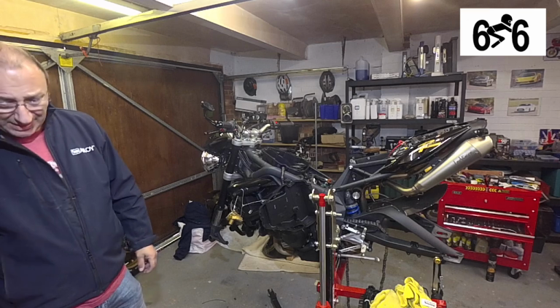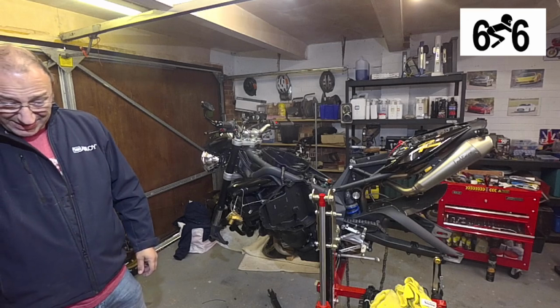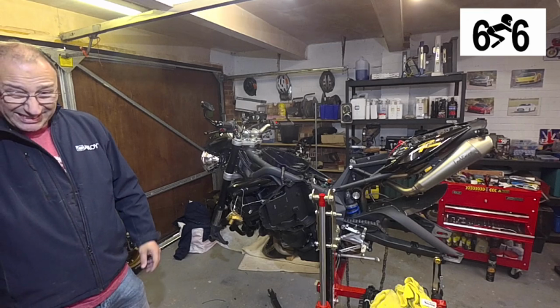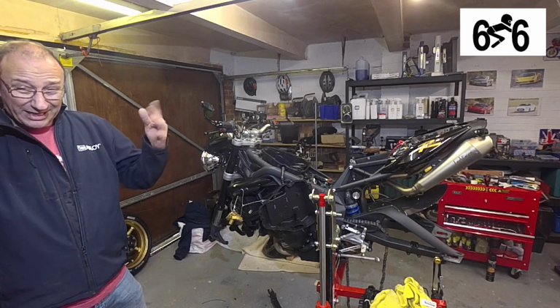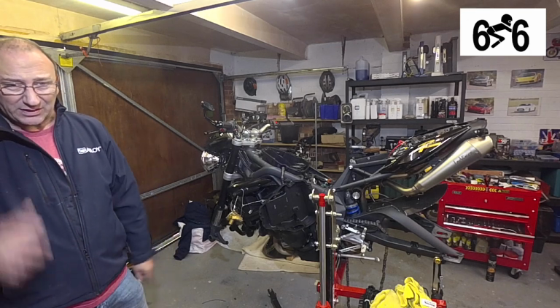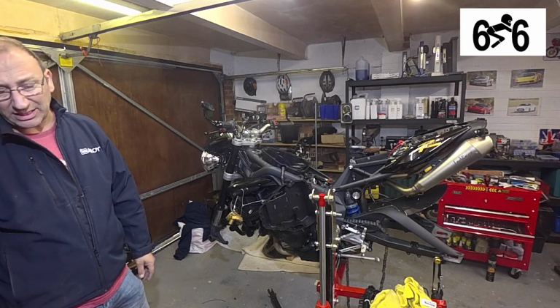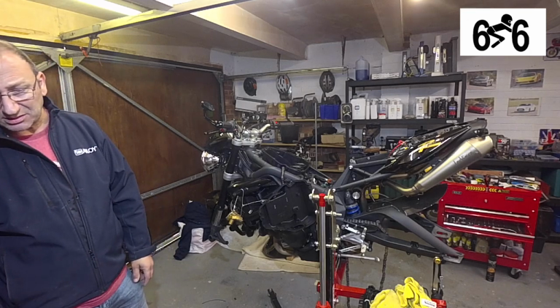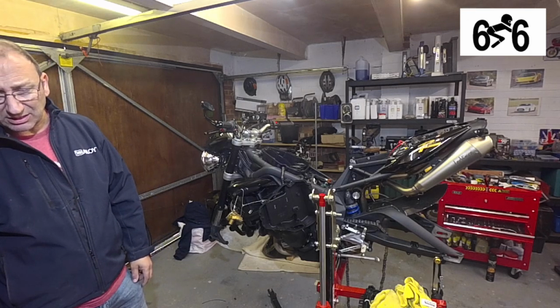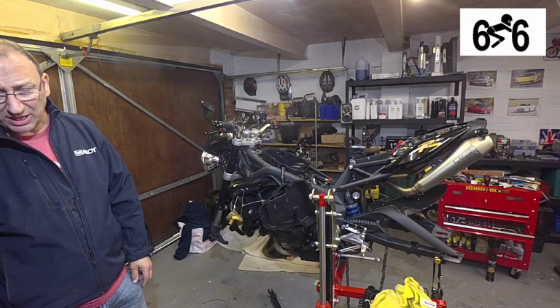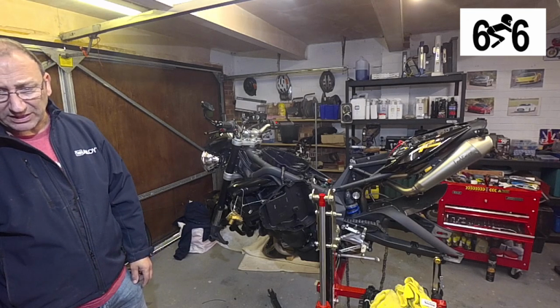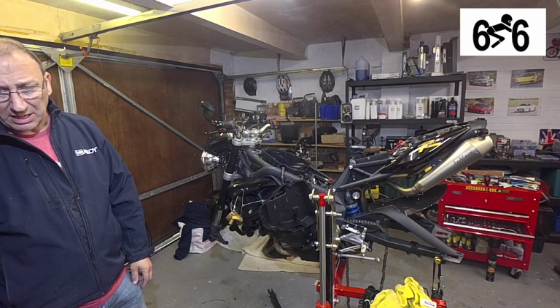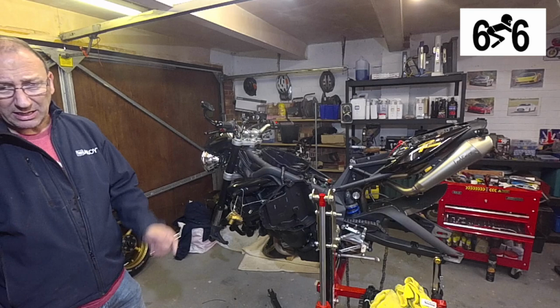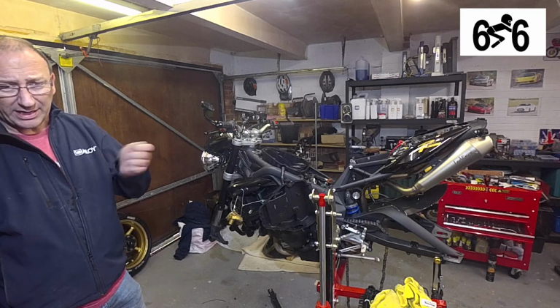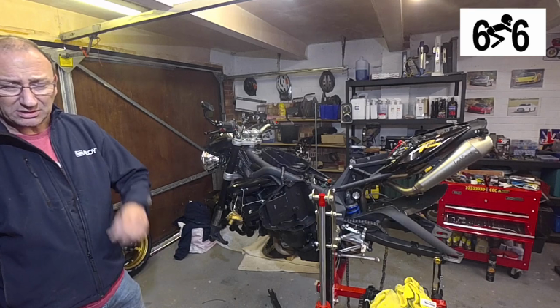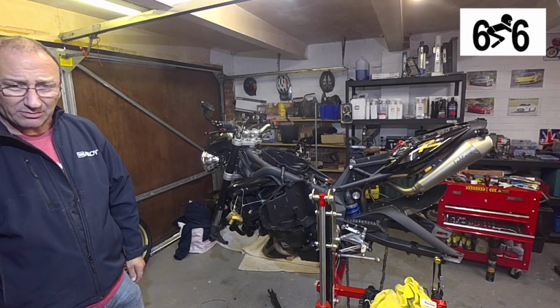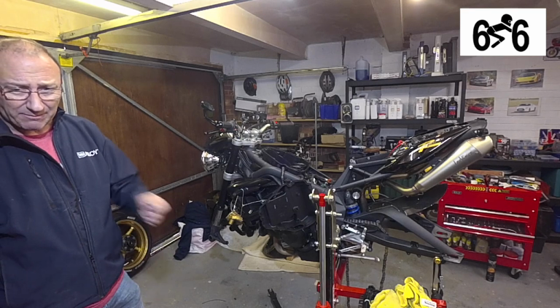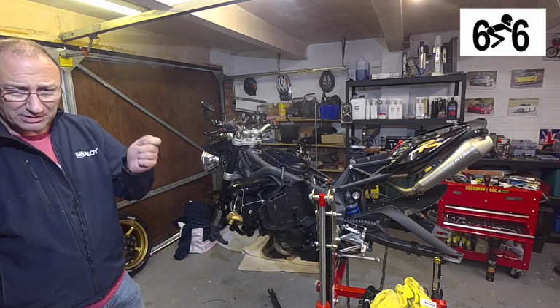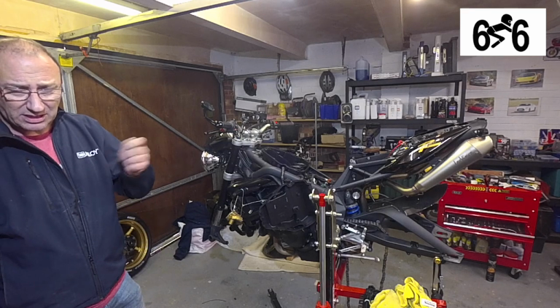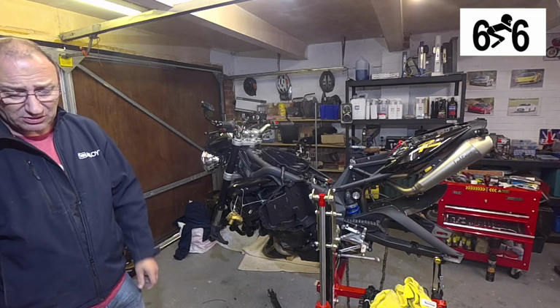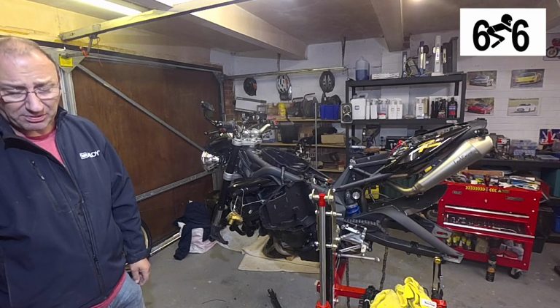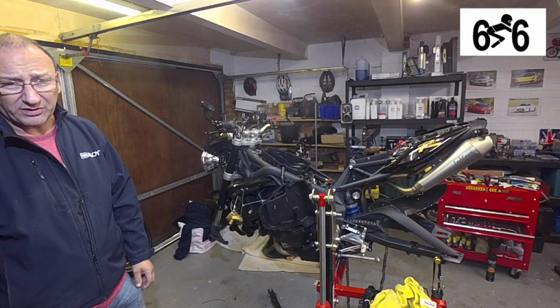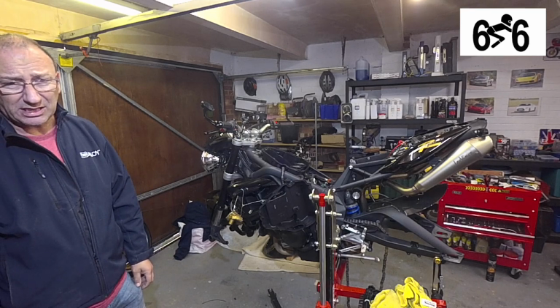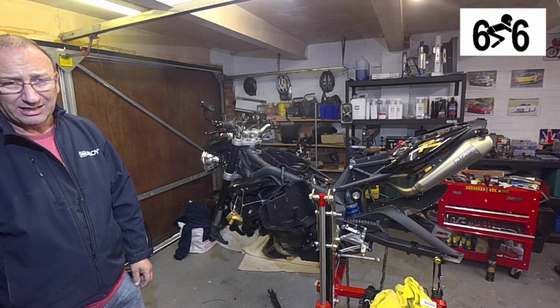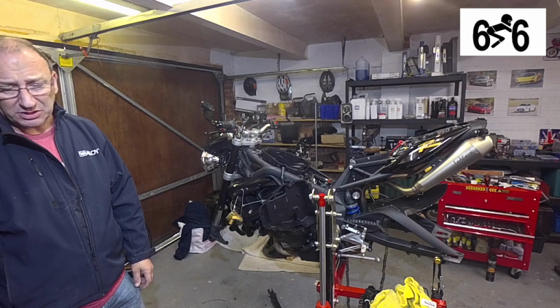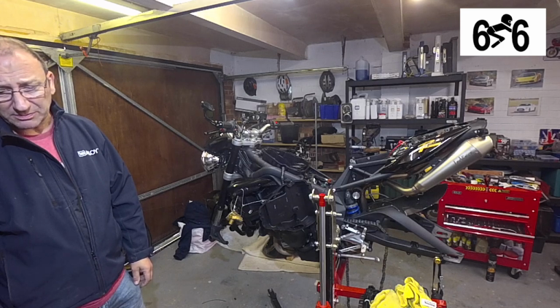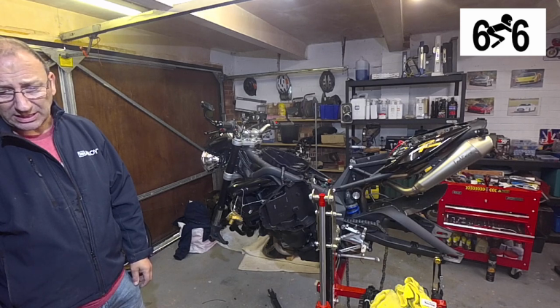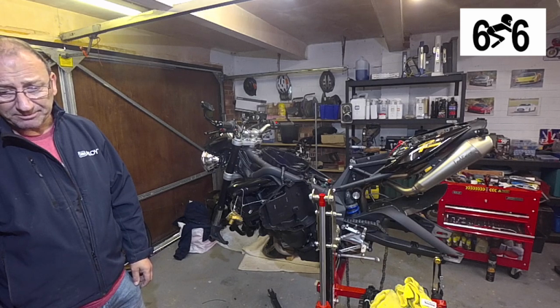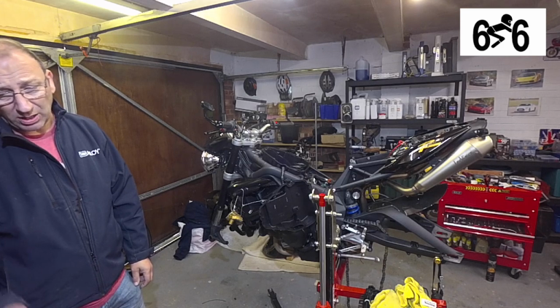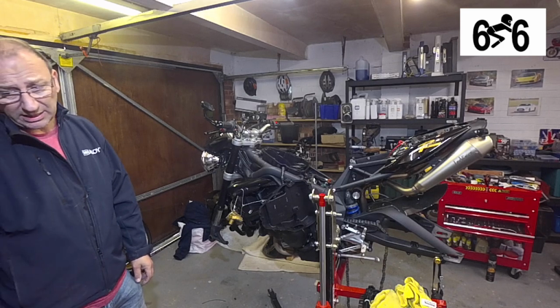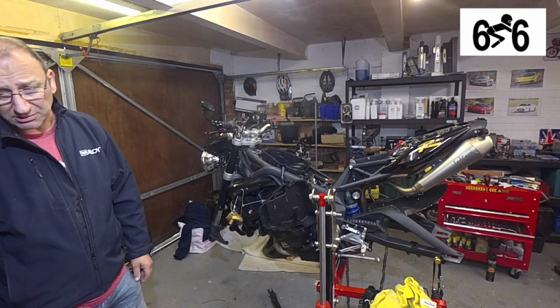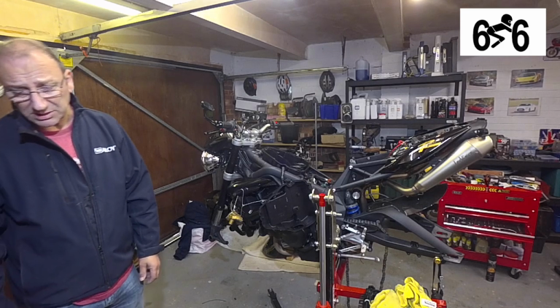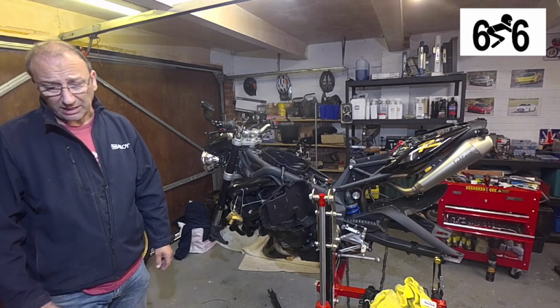At the end of the day, if it doesn't look any good or I'm not happy with it, it'd be quite easy to just get a little bit of sandpaper and just rub them off. So we're not too worried. I quite like it, so we'll see how we go.